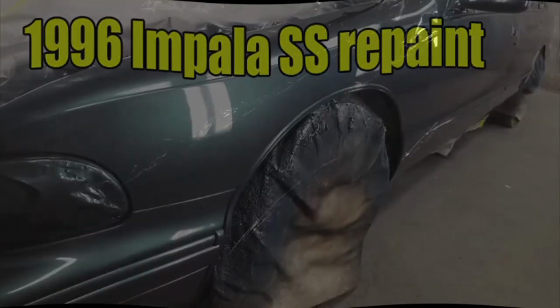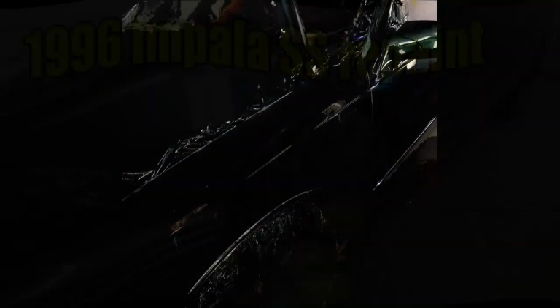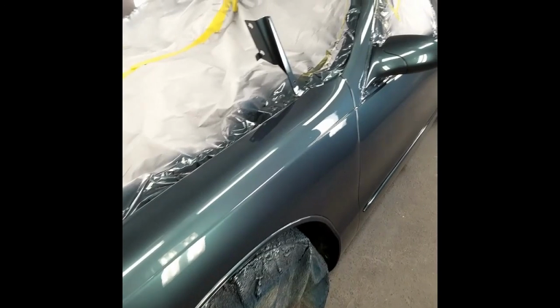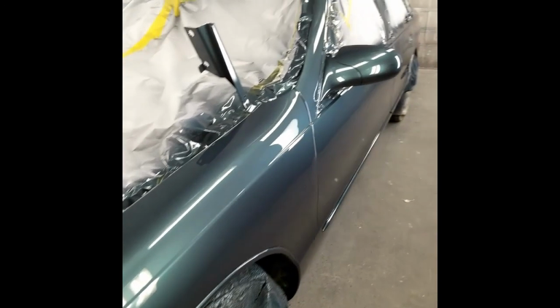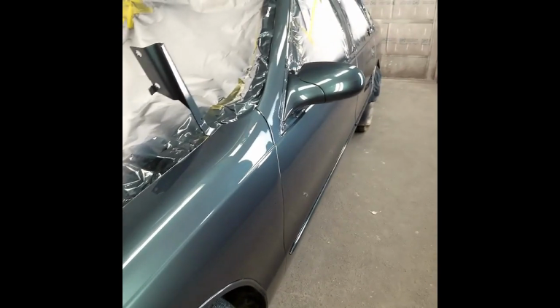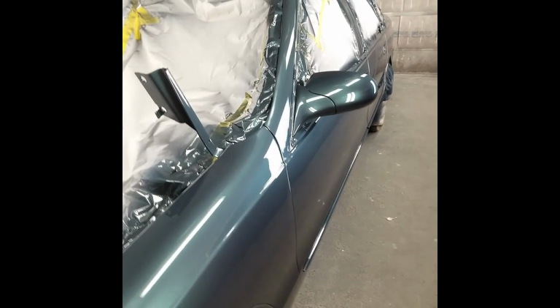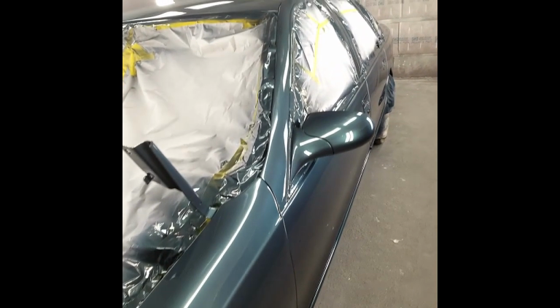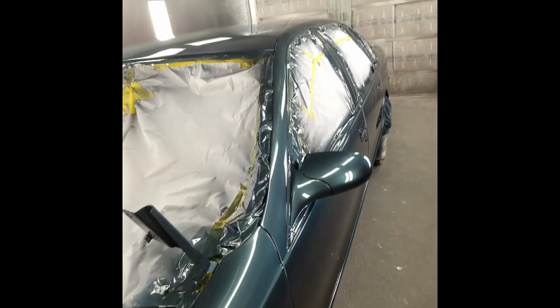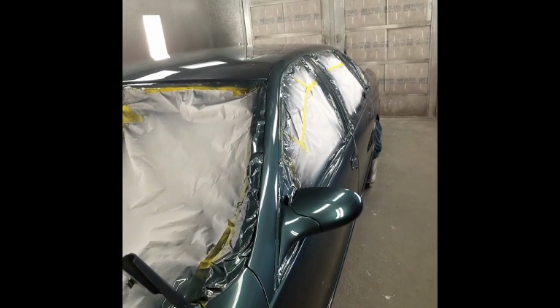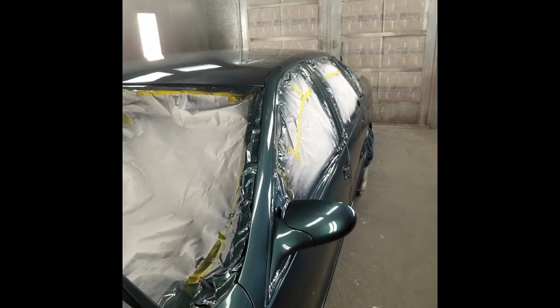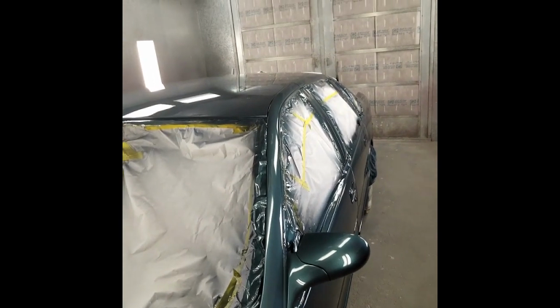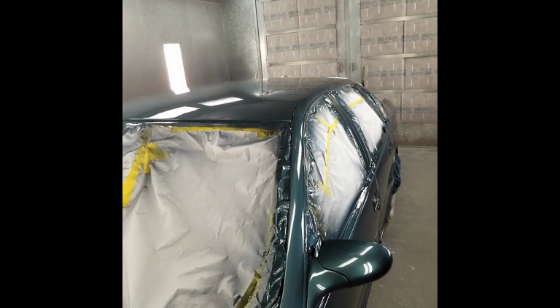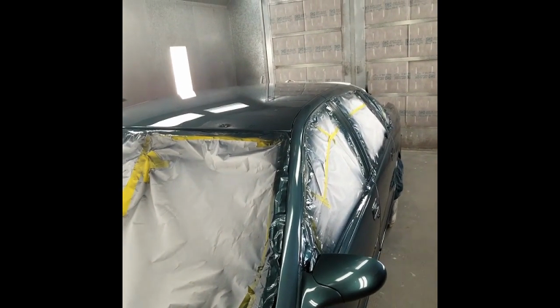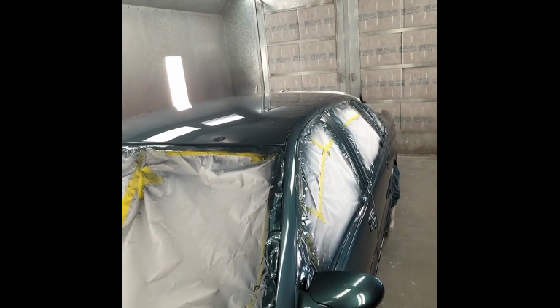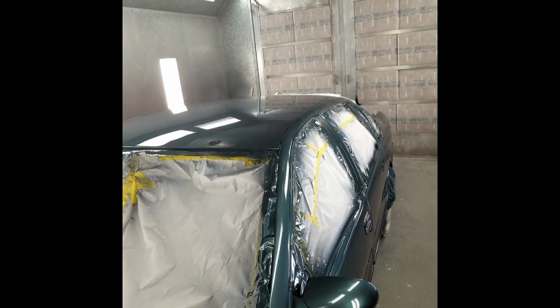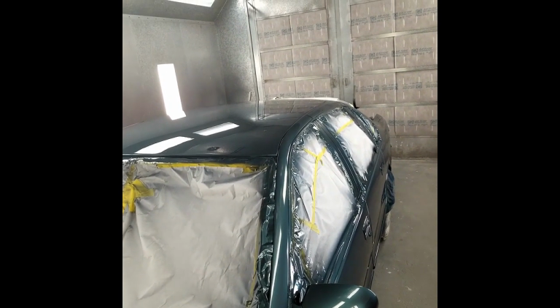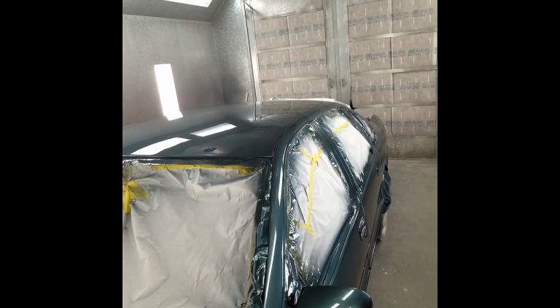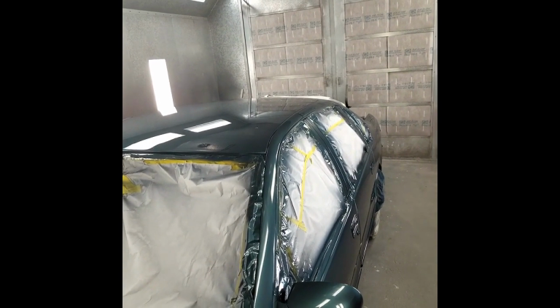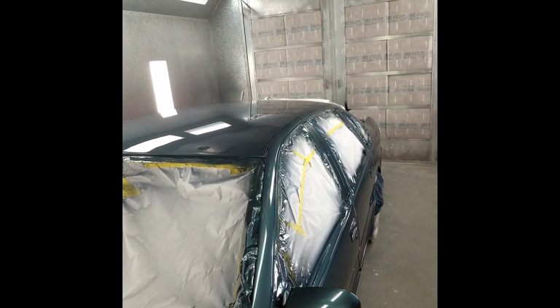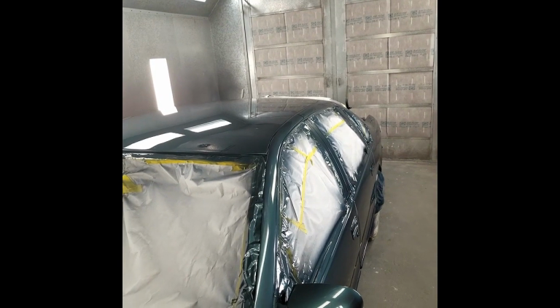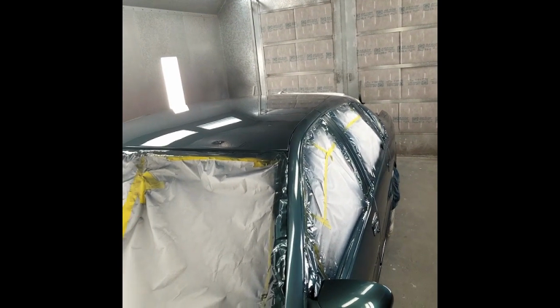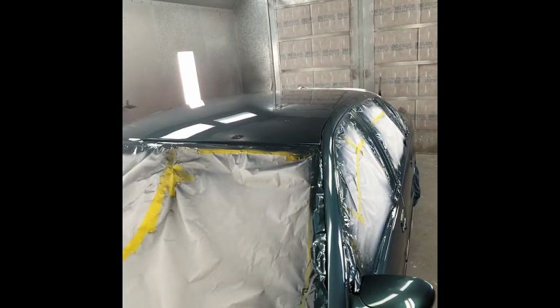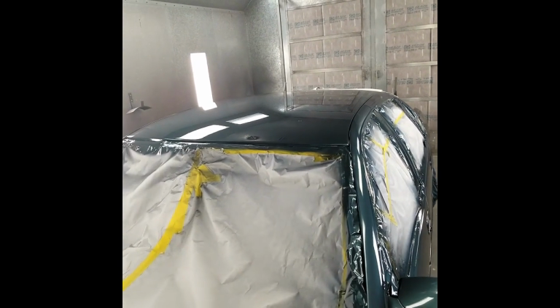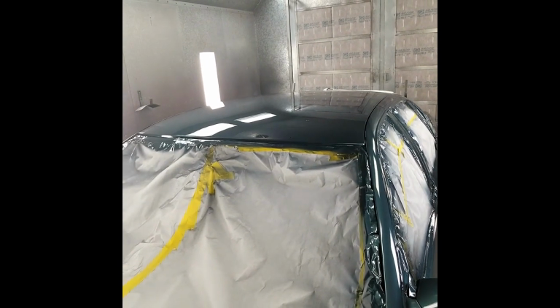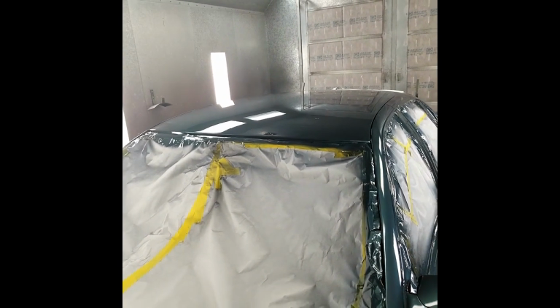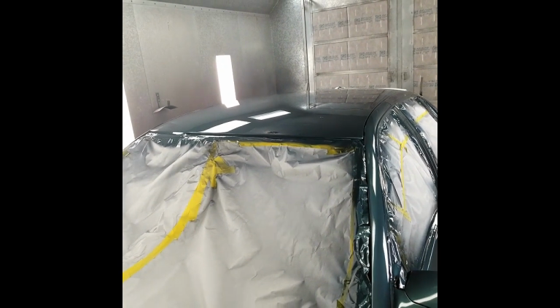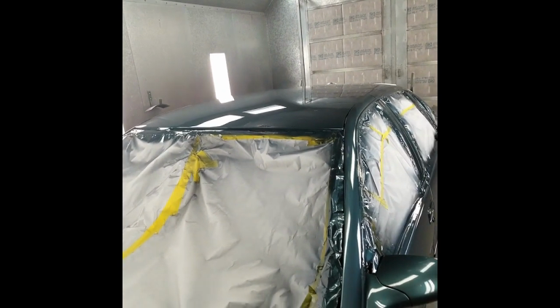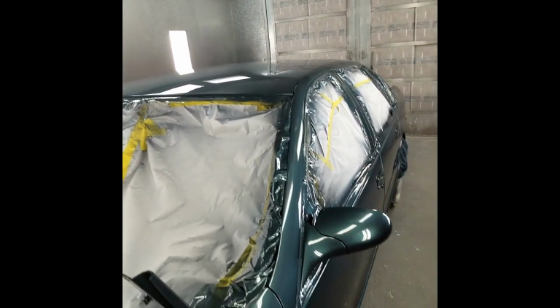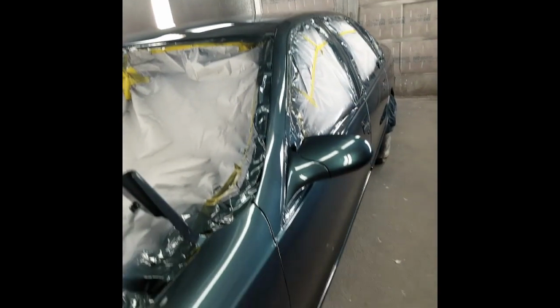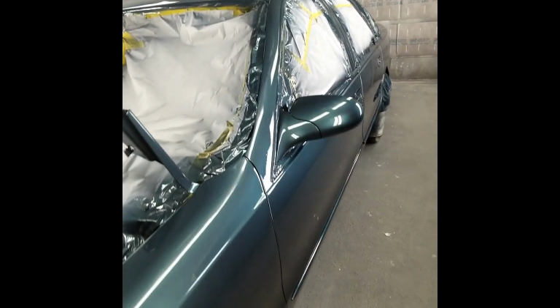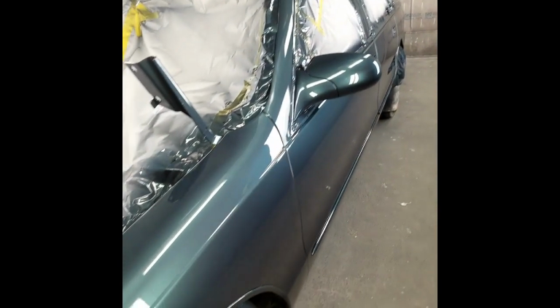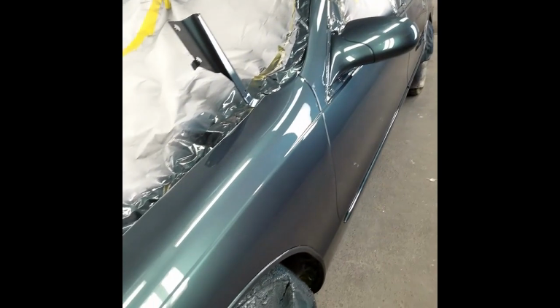Here we have a 1996 Impala SS. I just got done painting it. It's 10 o'clock in the morning, so I've been done about an hour, hour and a half. Just finished it.